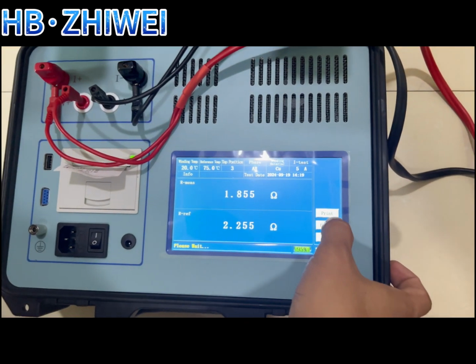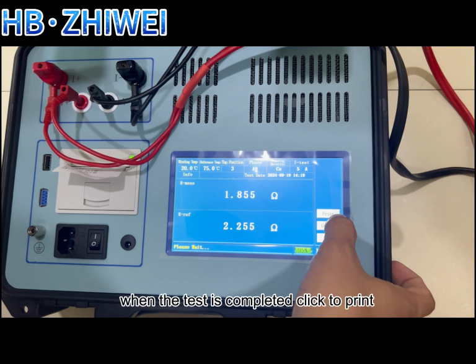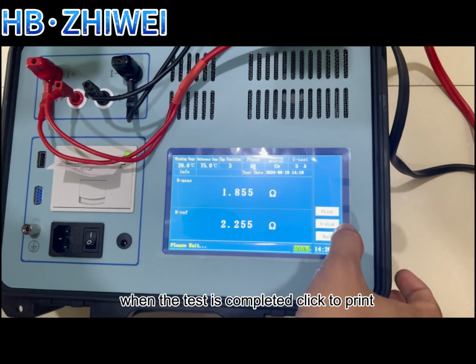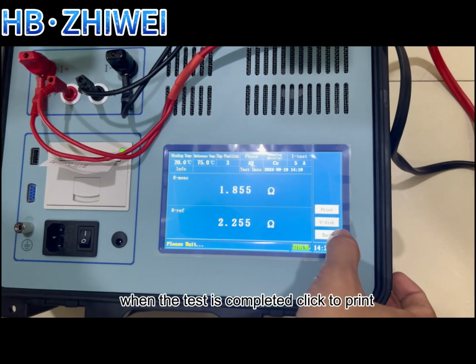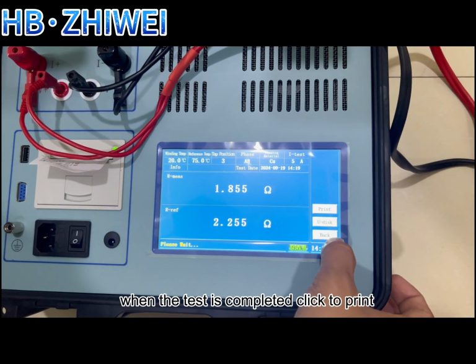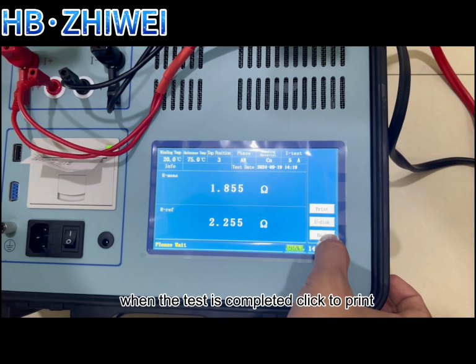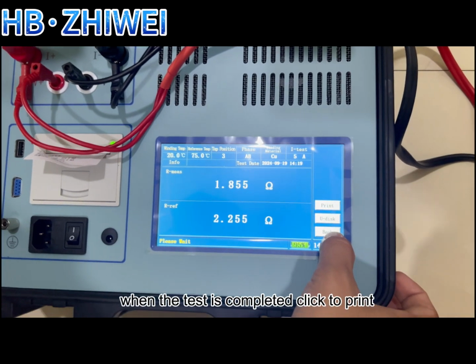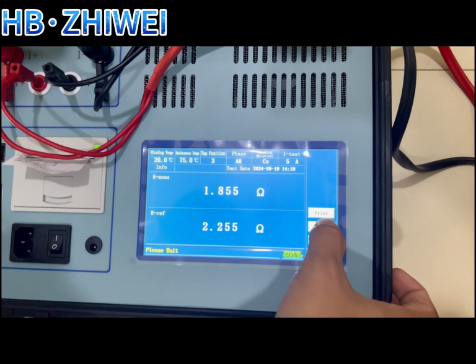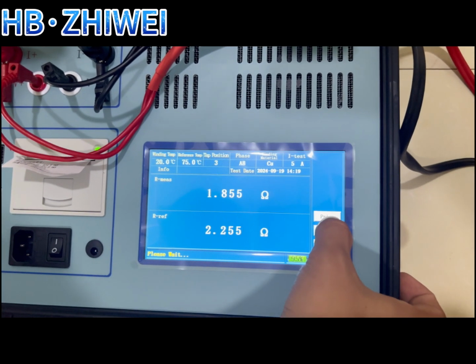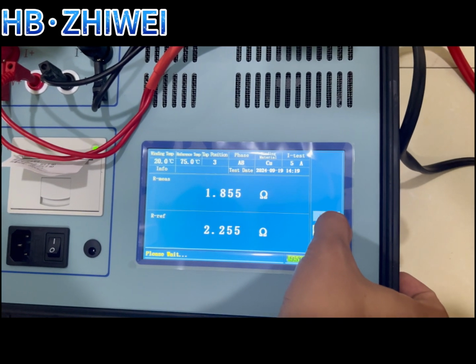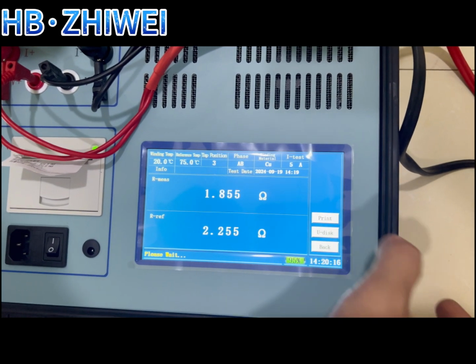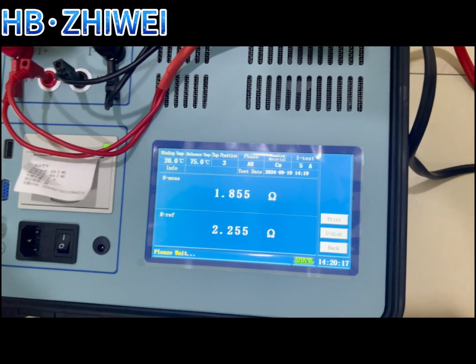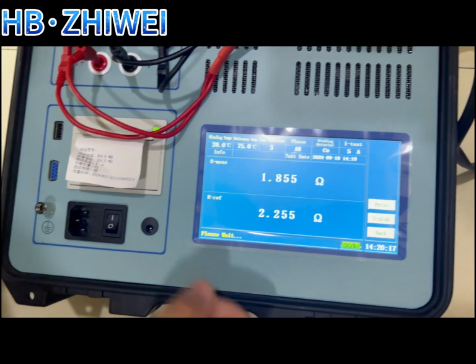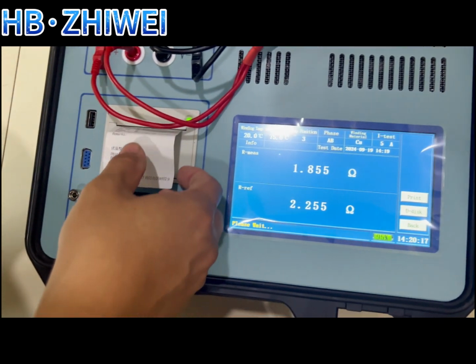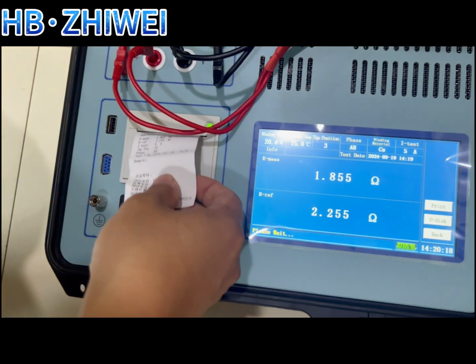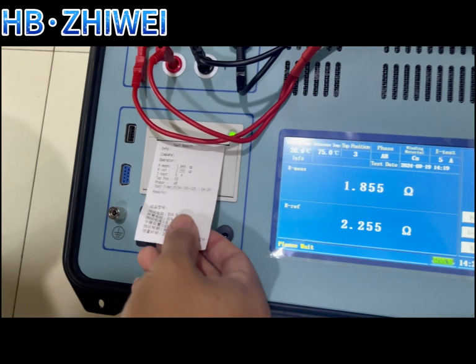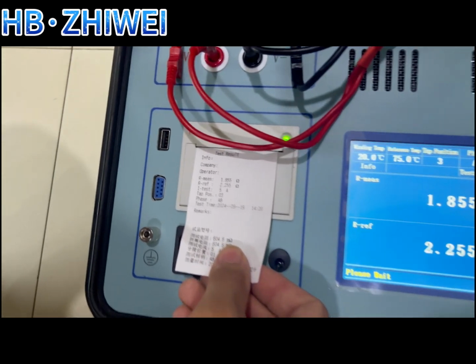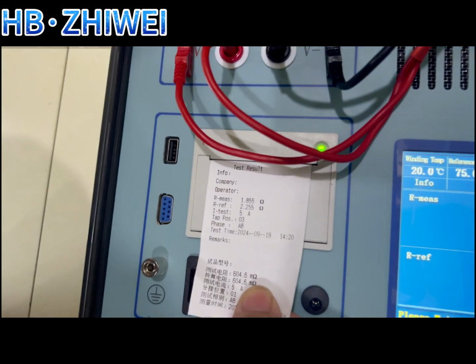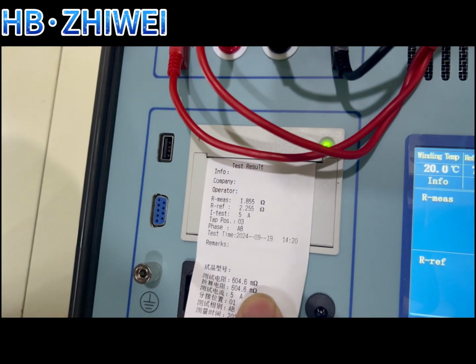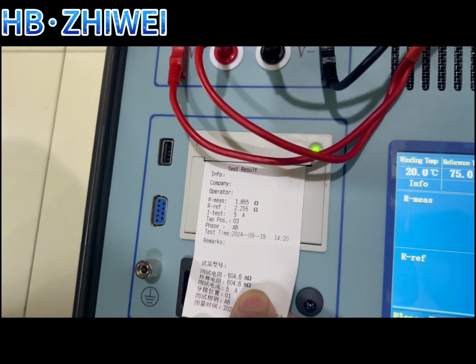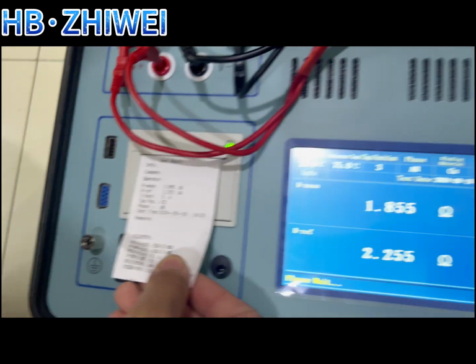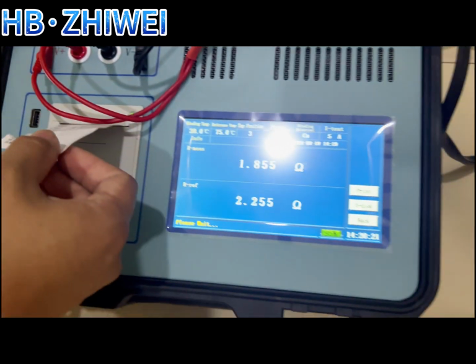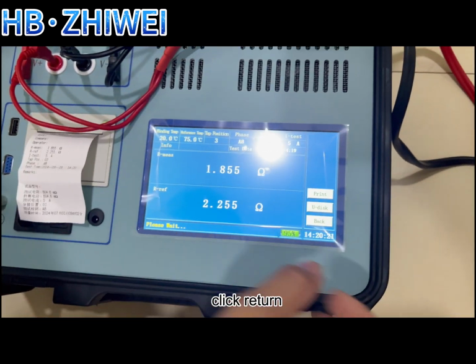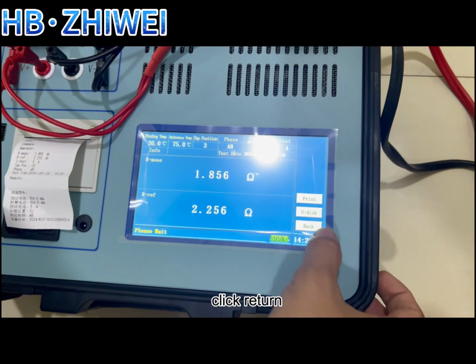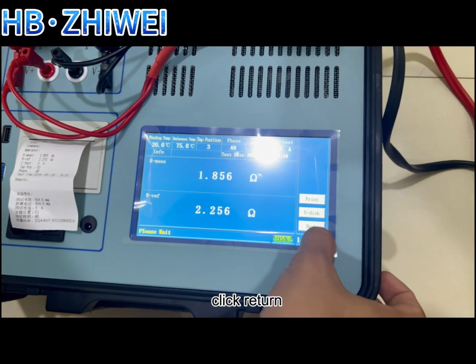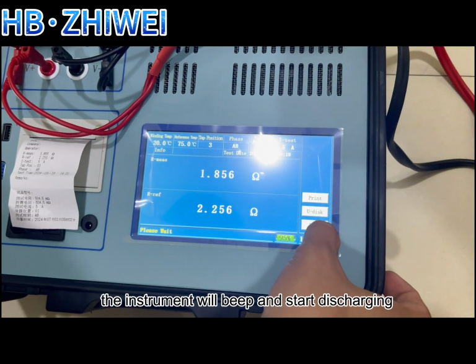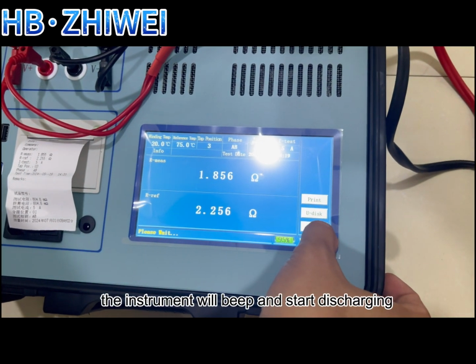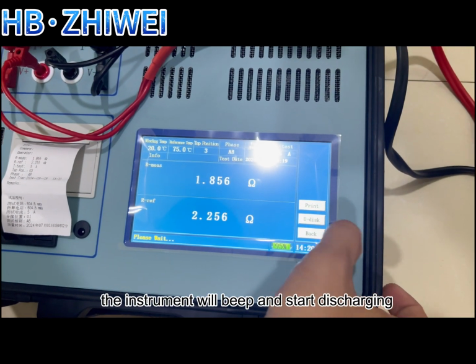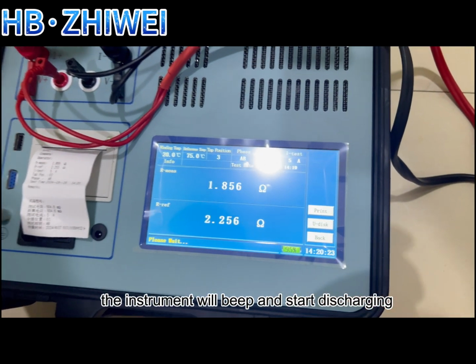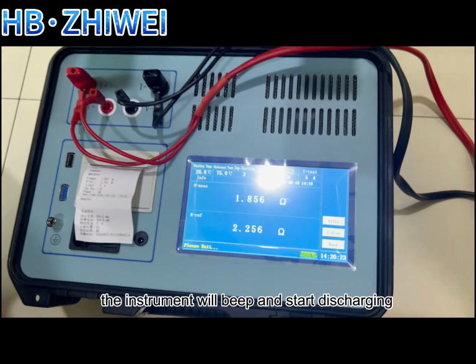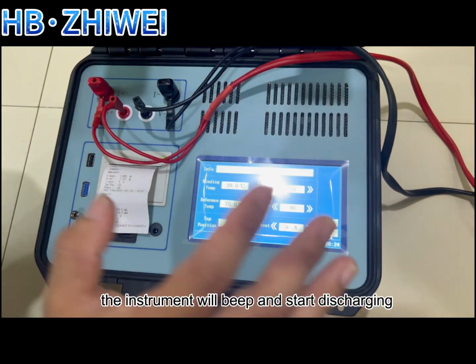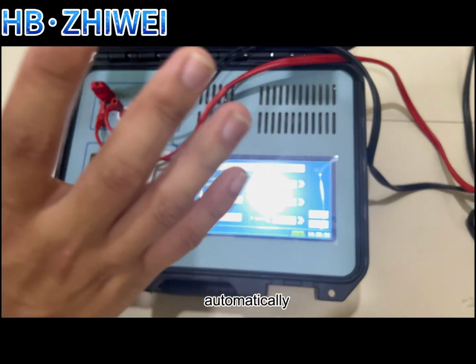When the test is completed, click to print. Then click return, and the instrument will beep and start discharging automatically.